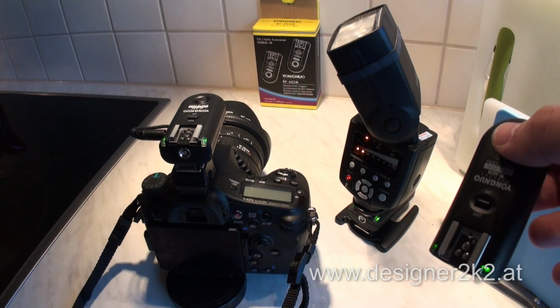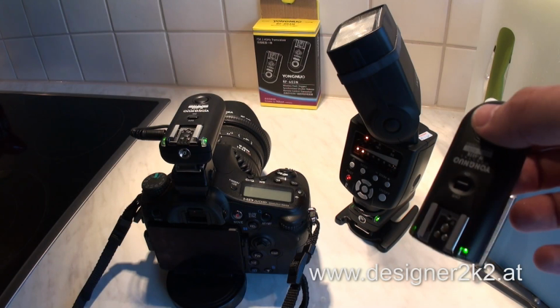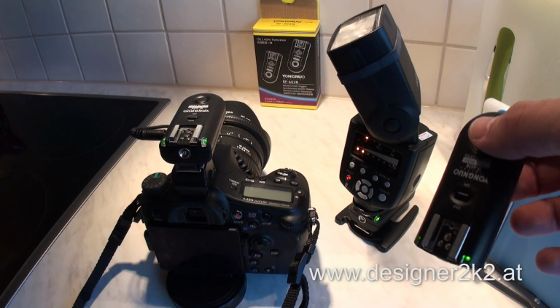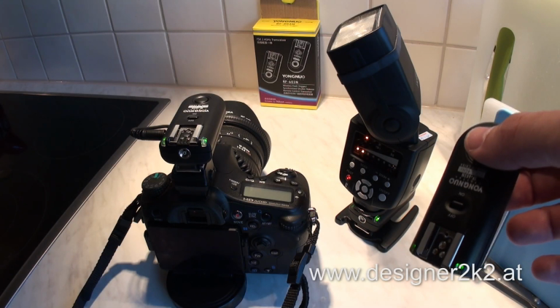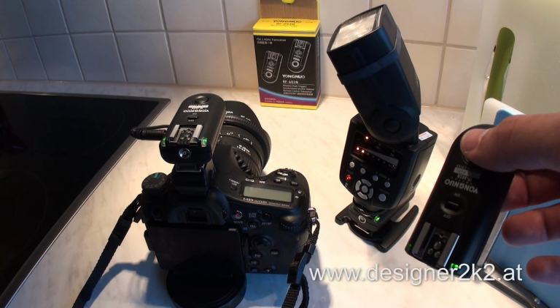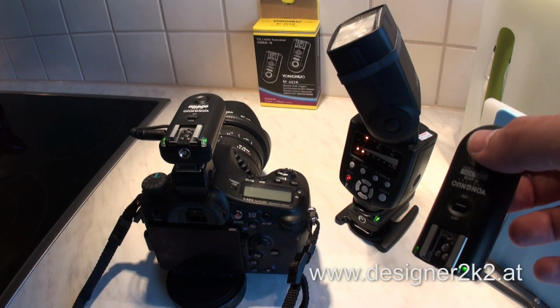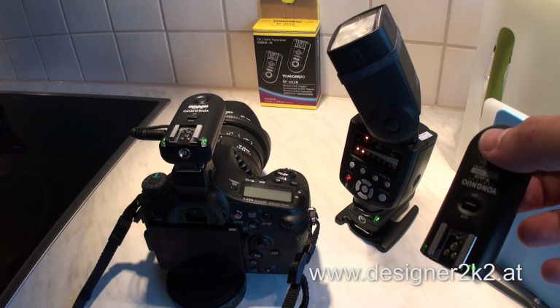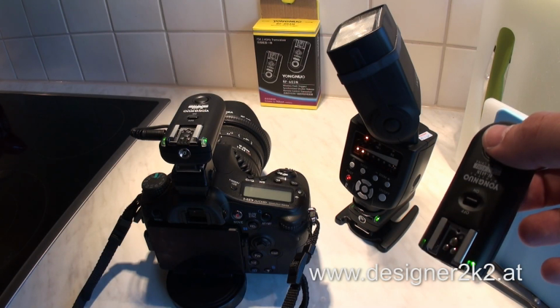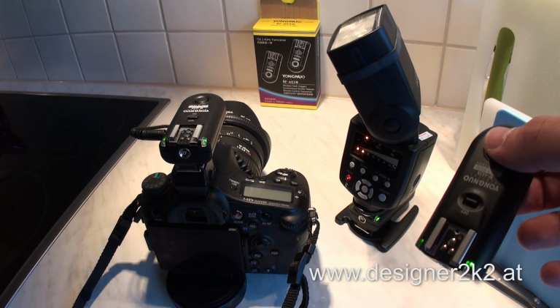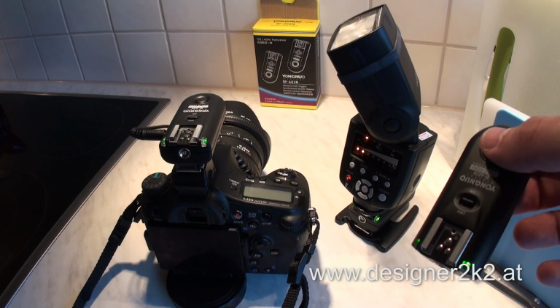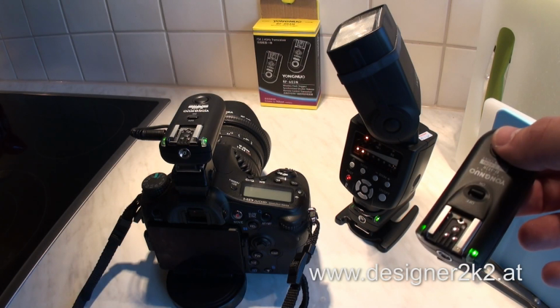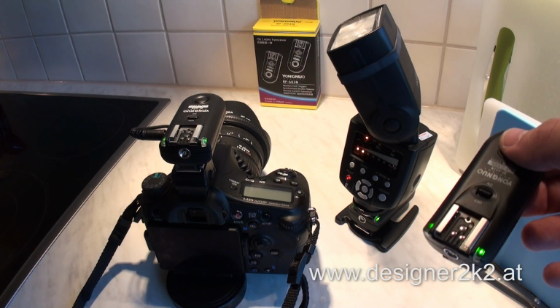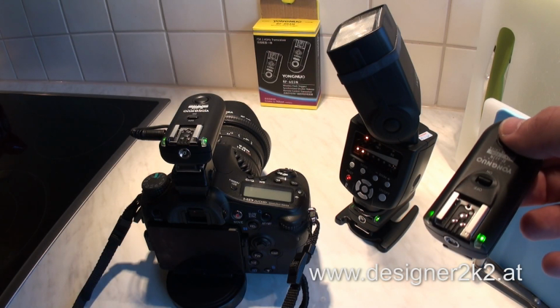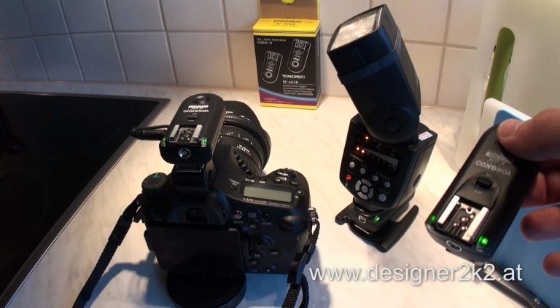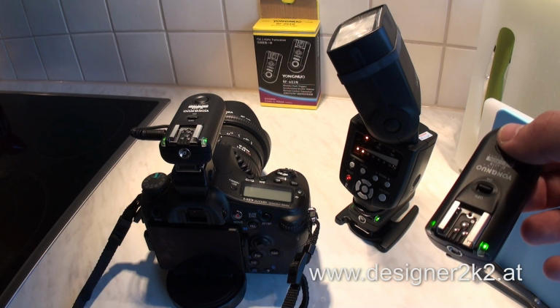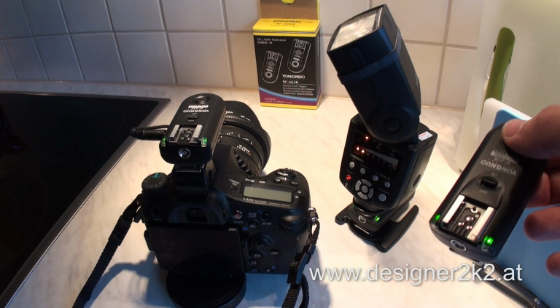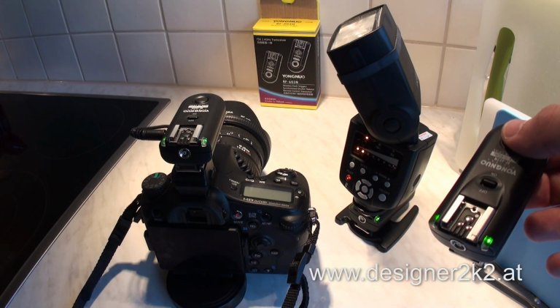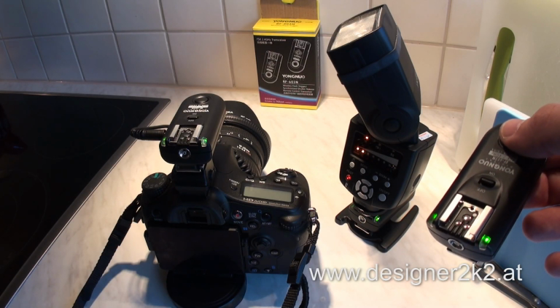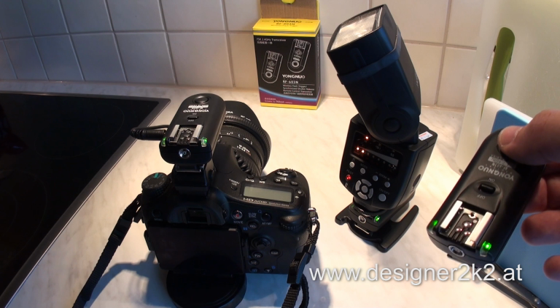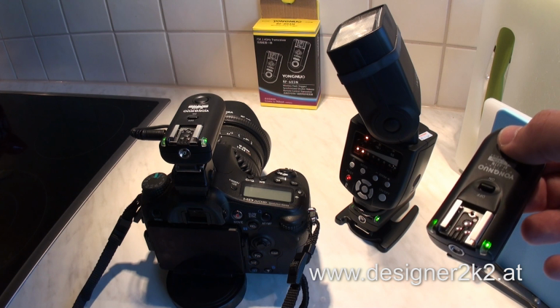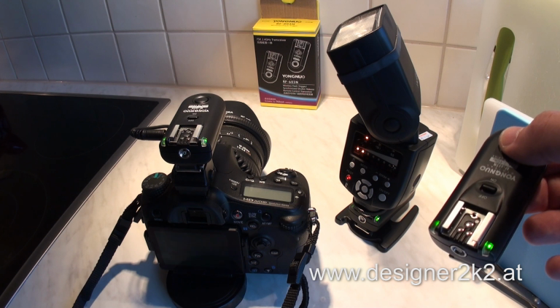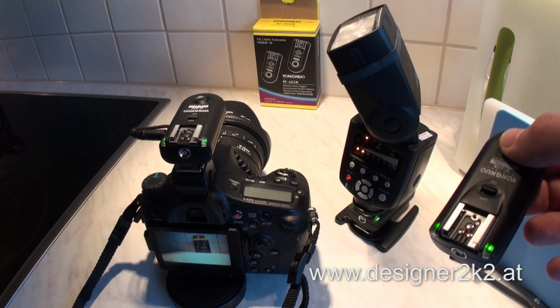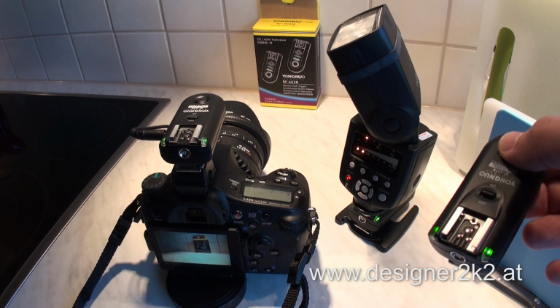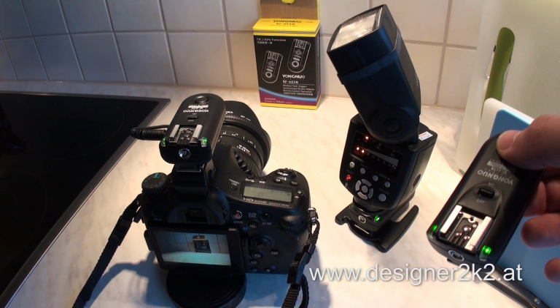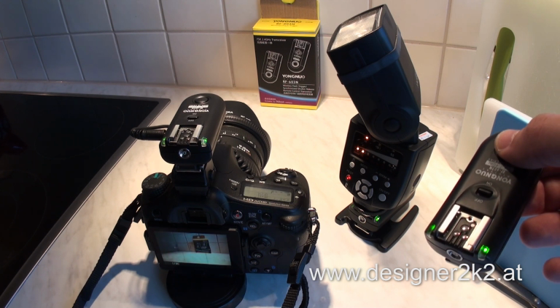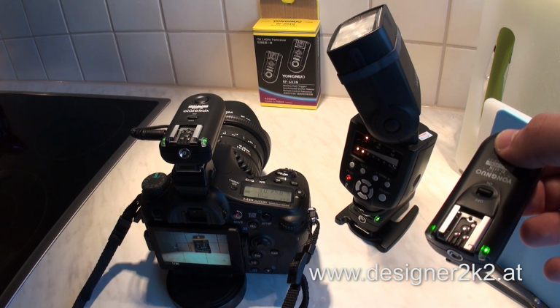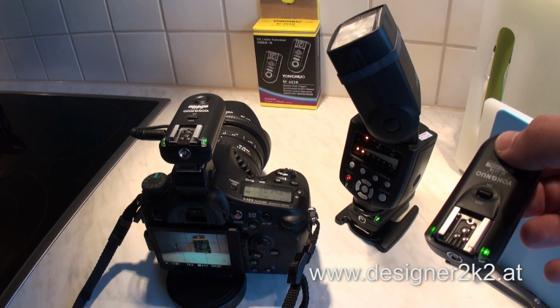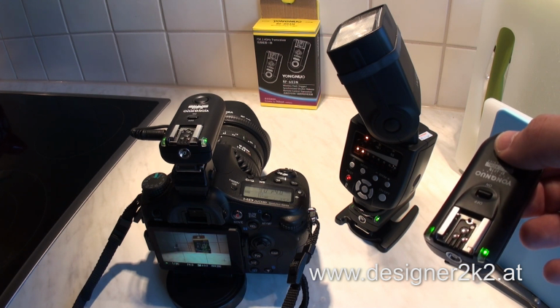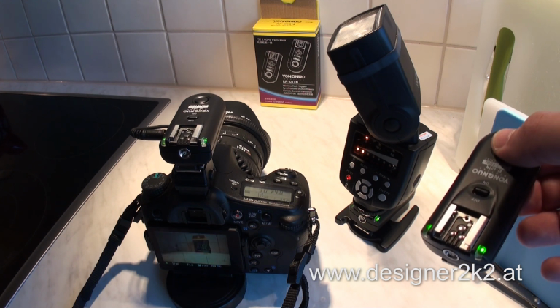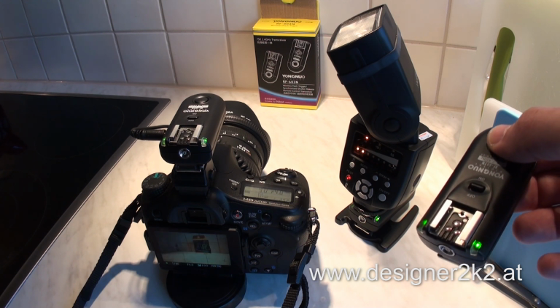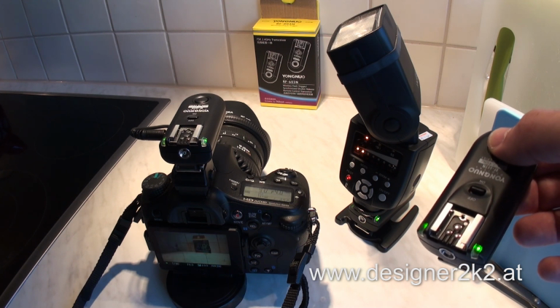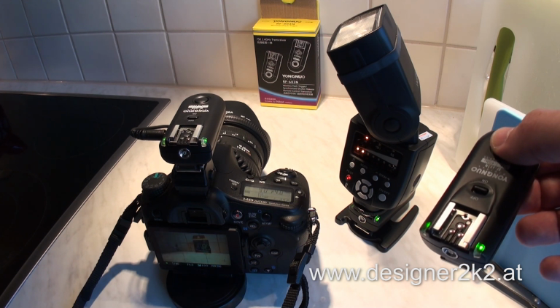Yongnuo RF603N as remote shutter release. Here's the first stage — focusing.